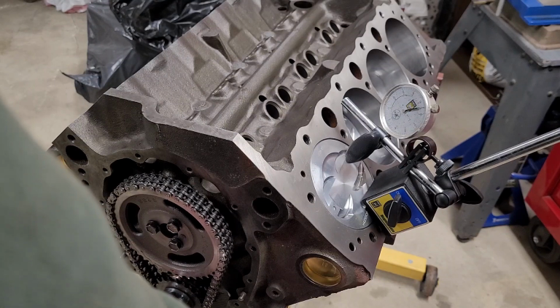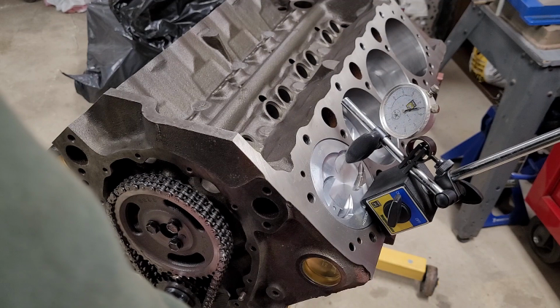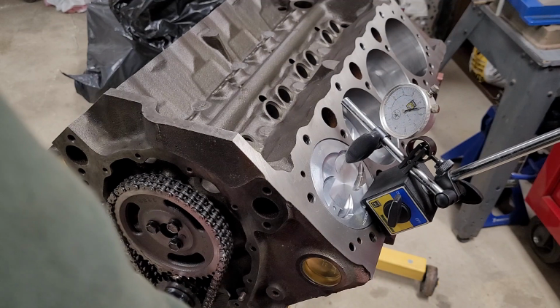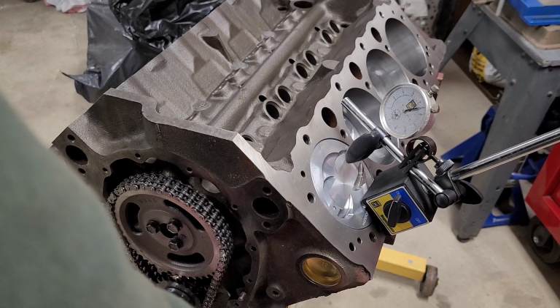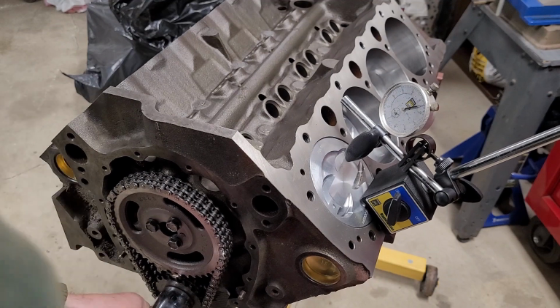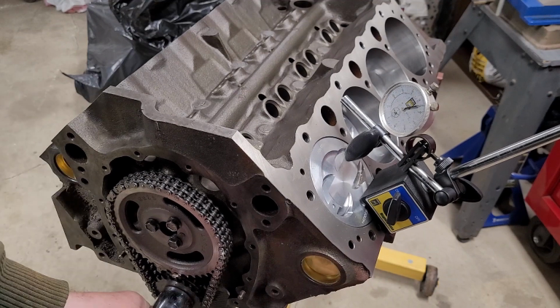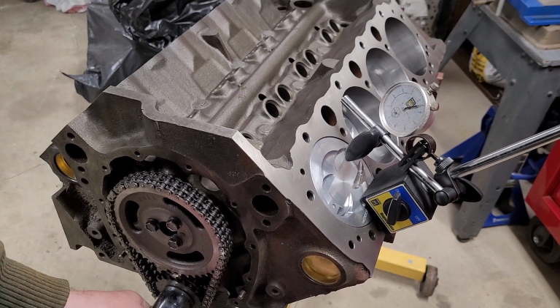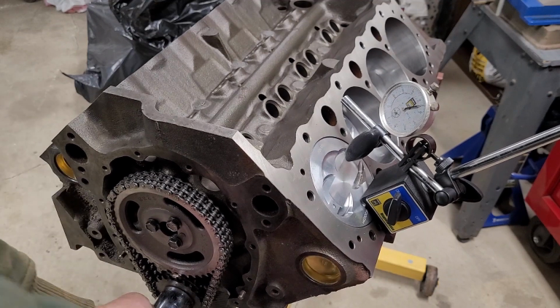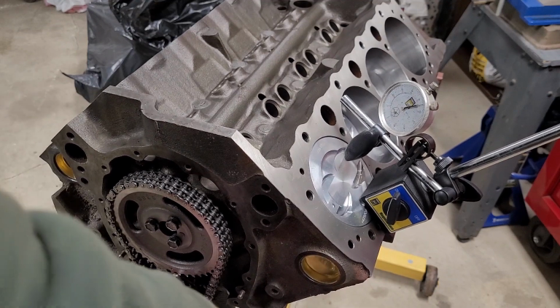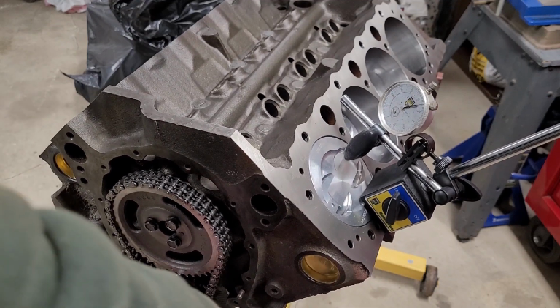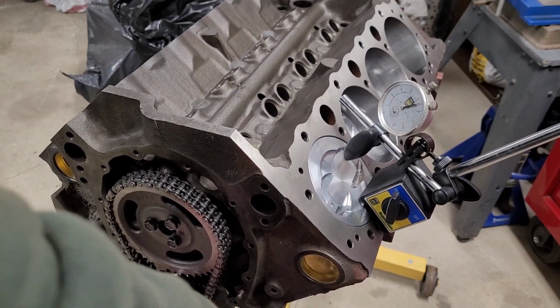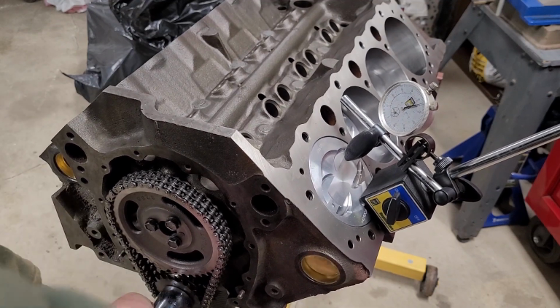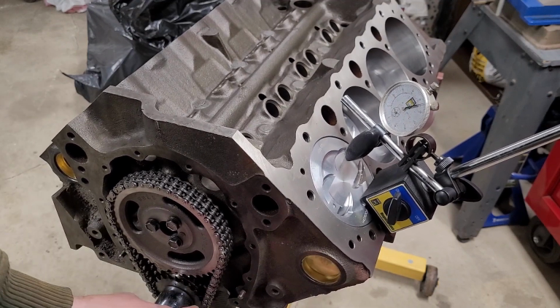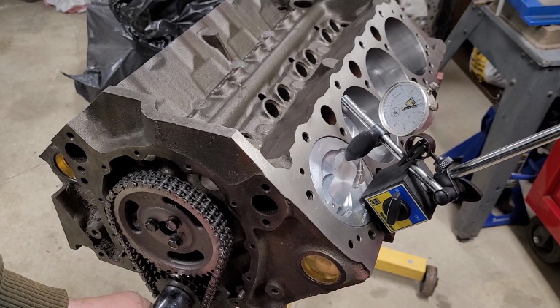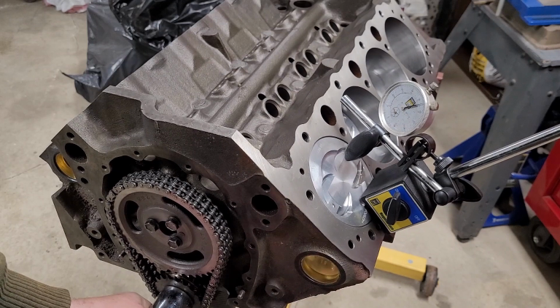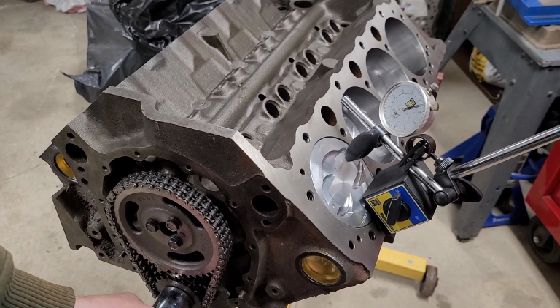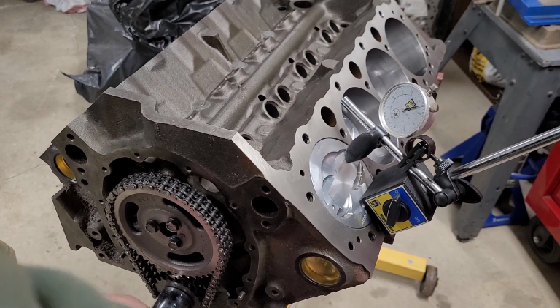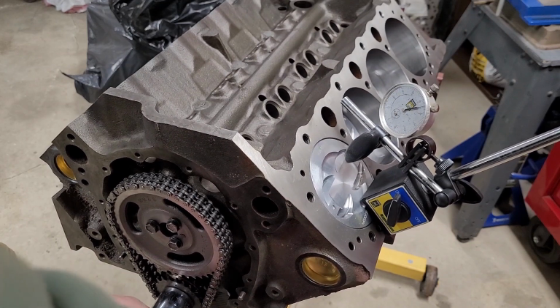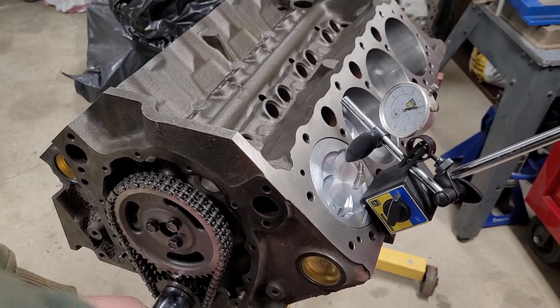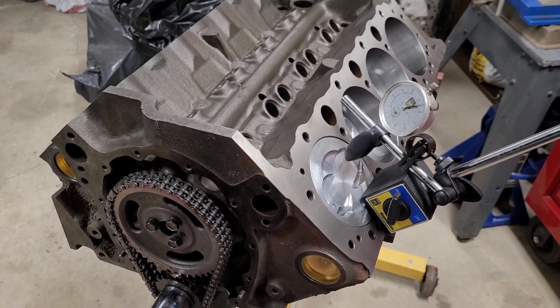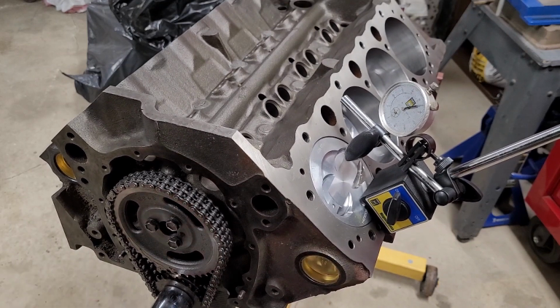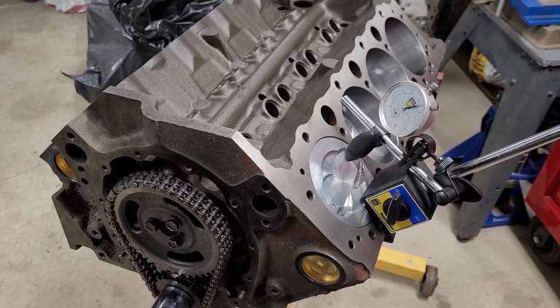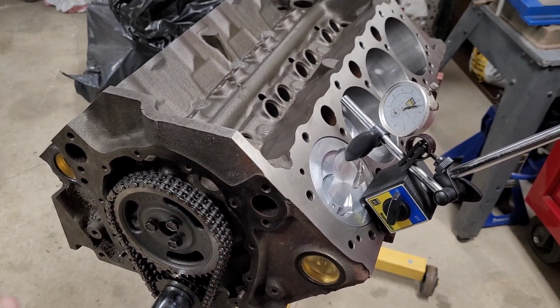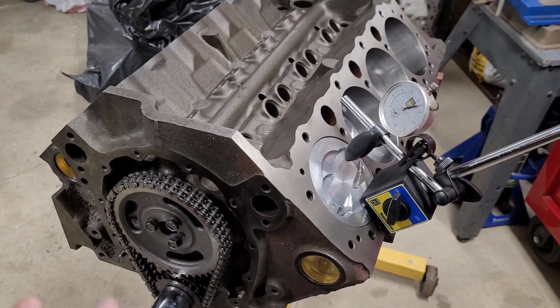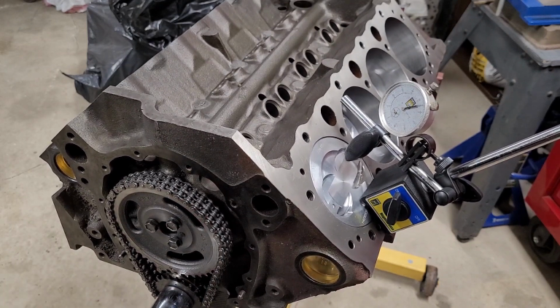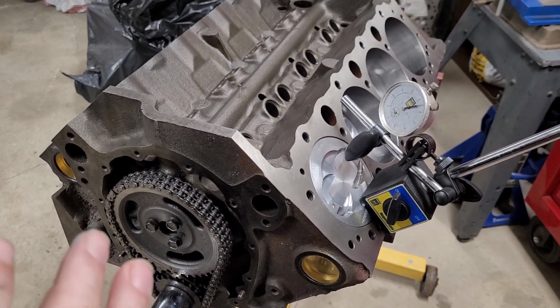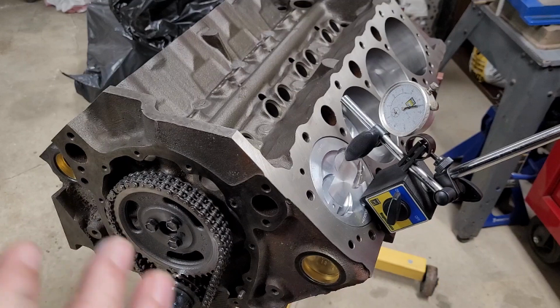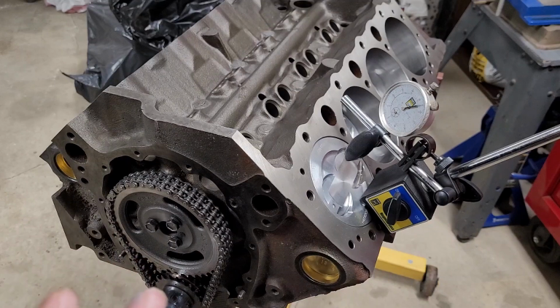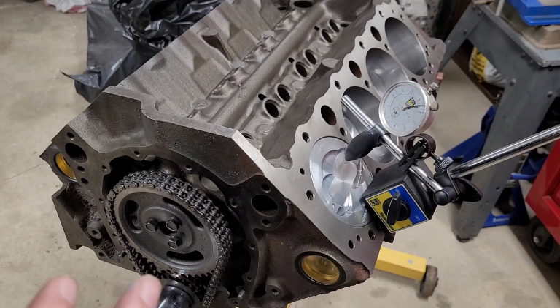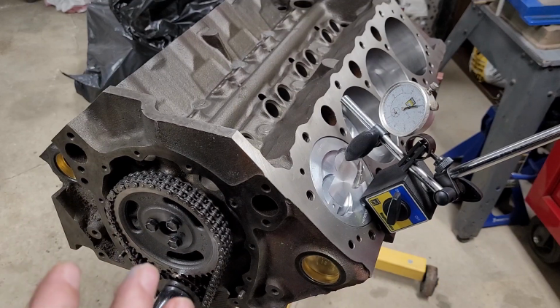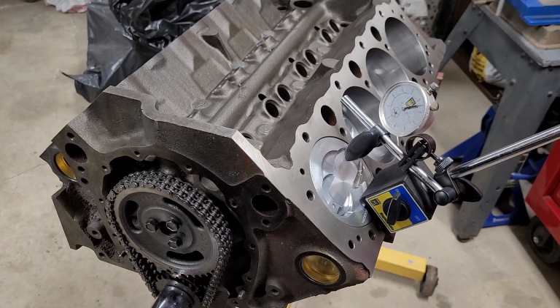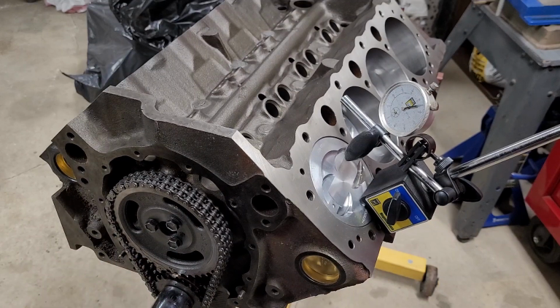Okay, right there — we are at TDC. I went a little bit past, five thousandths. We're at TDC; that's the highest point of the piston: top dead center.